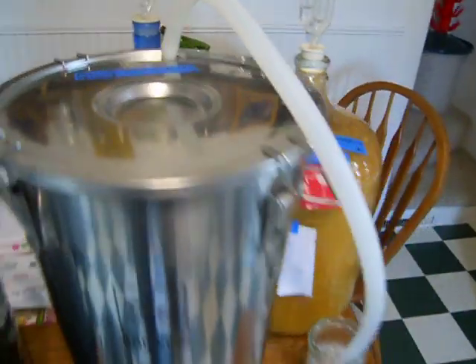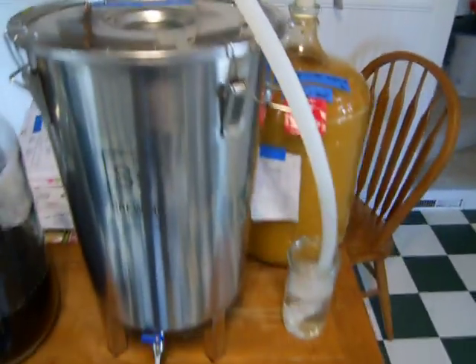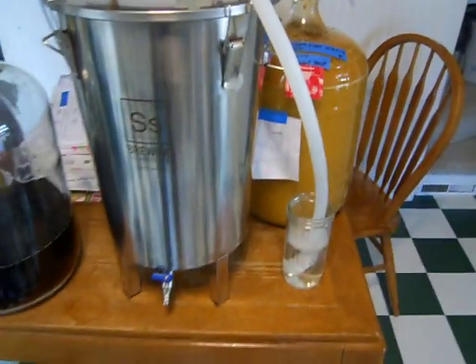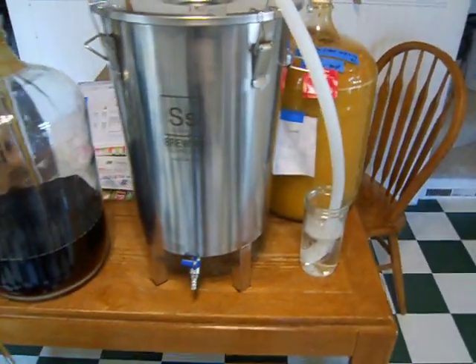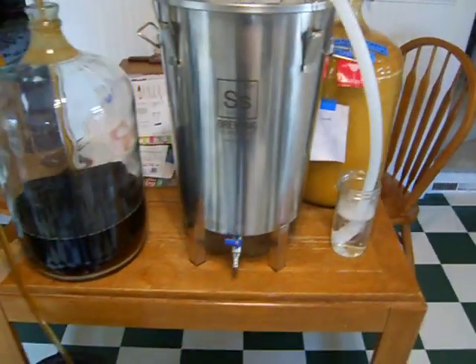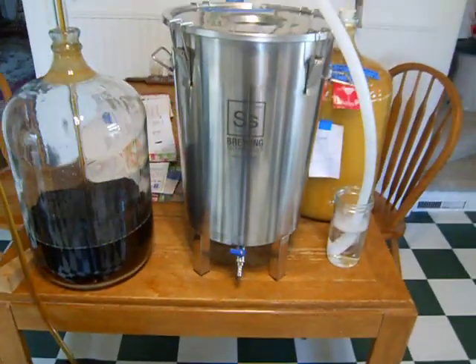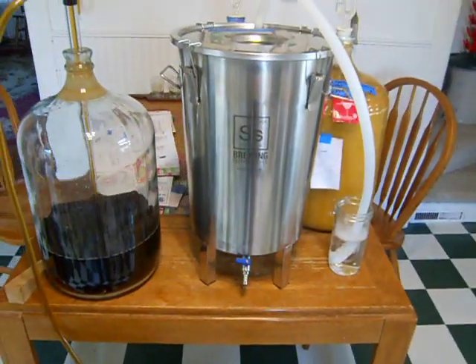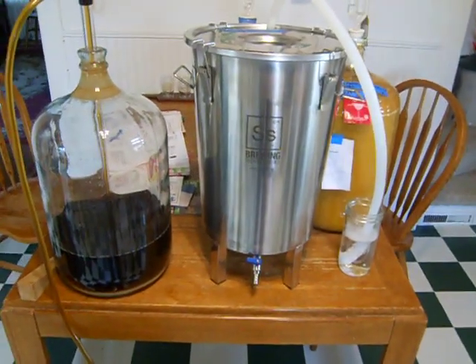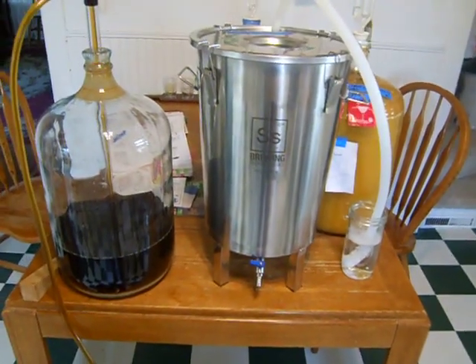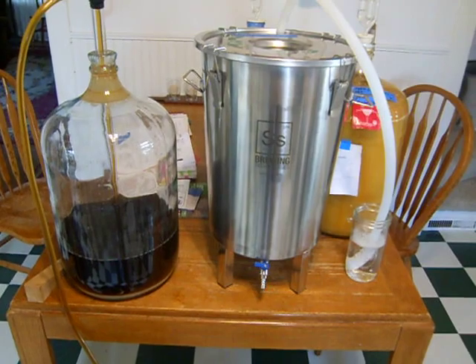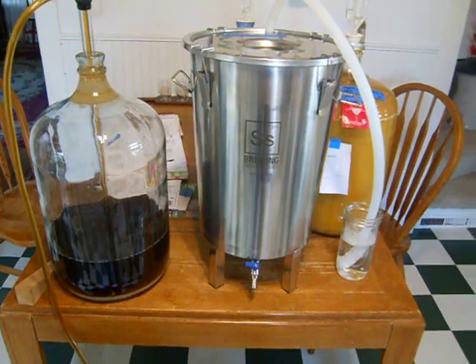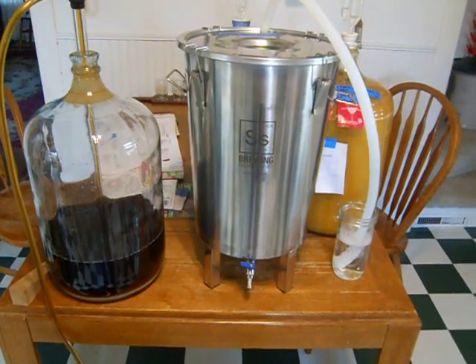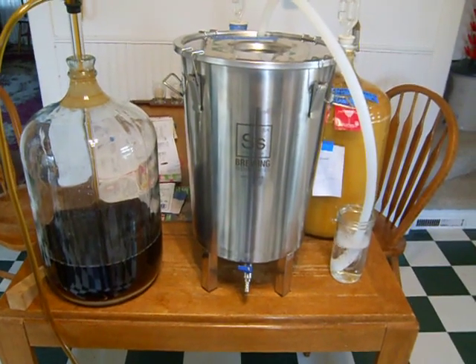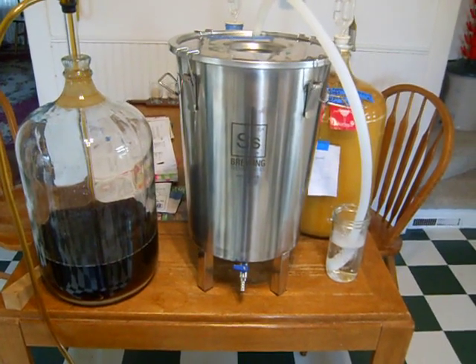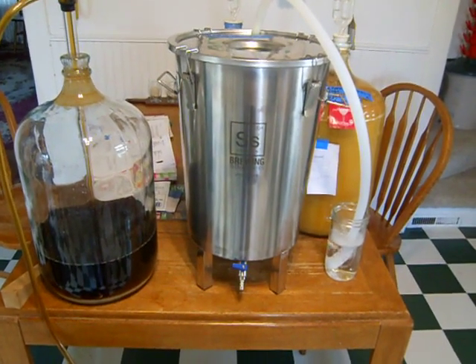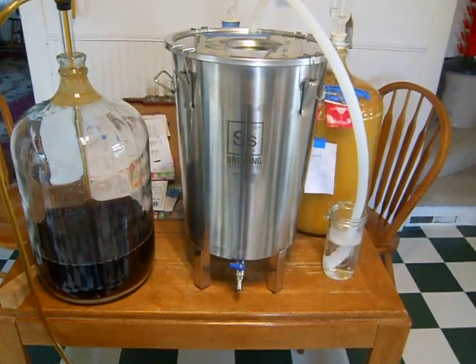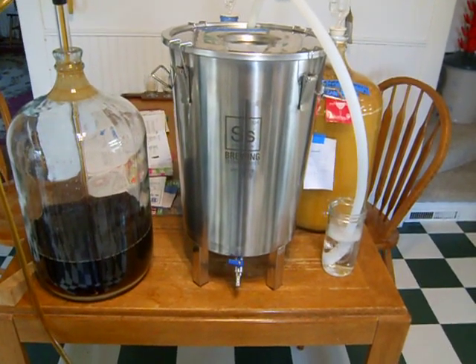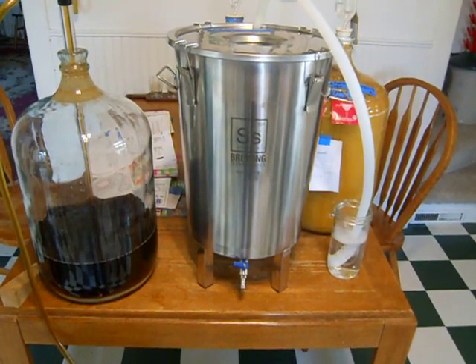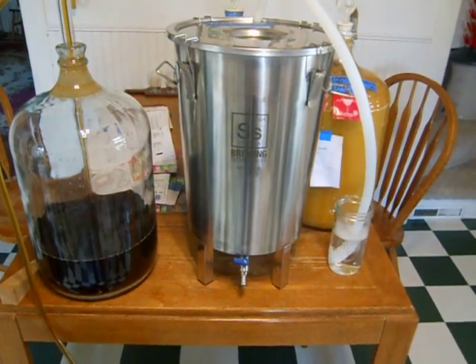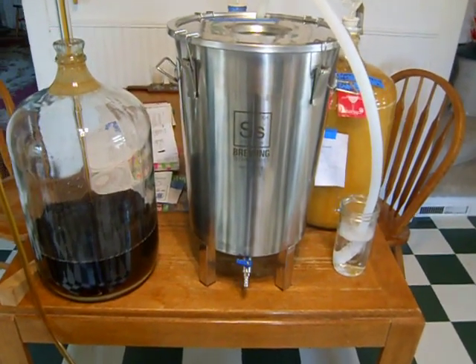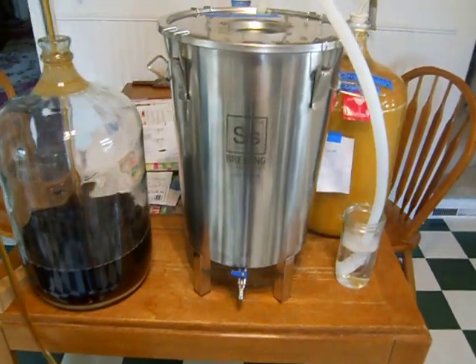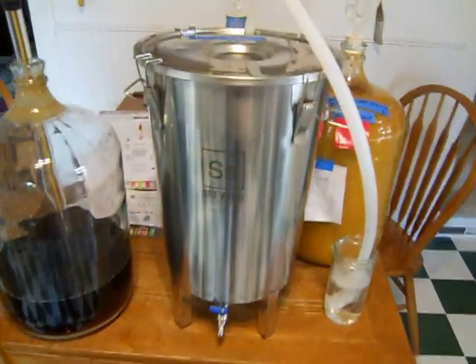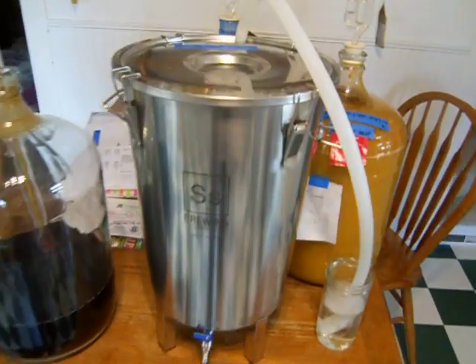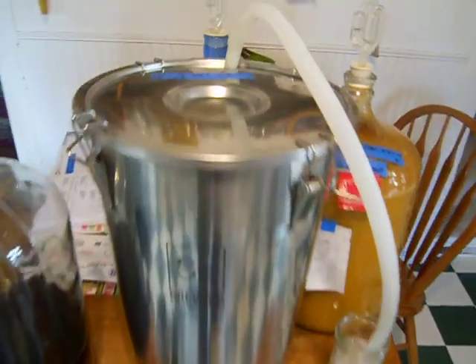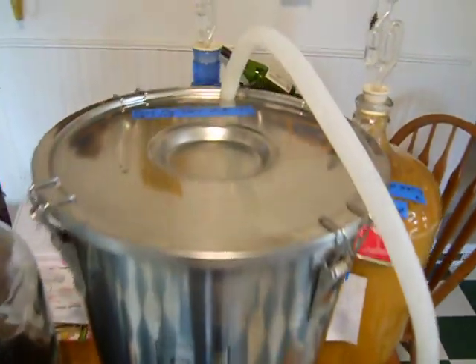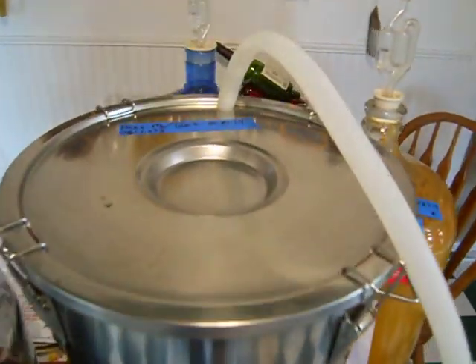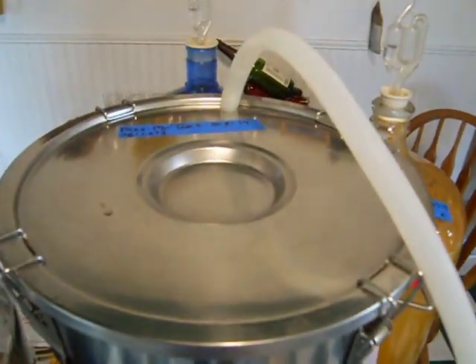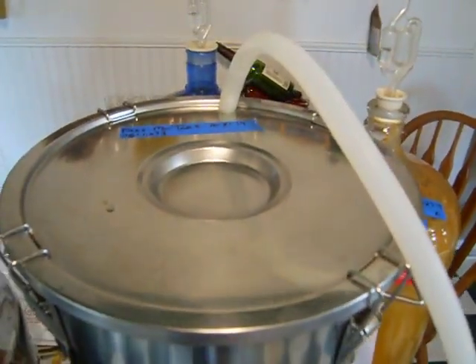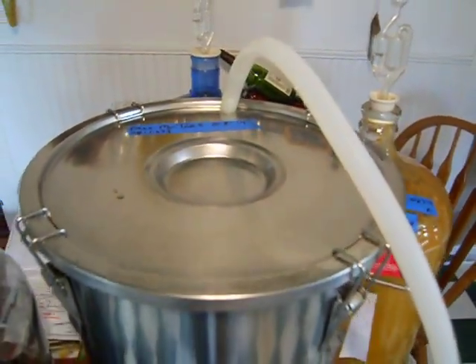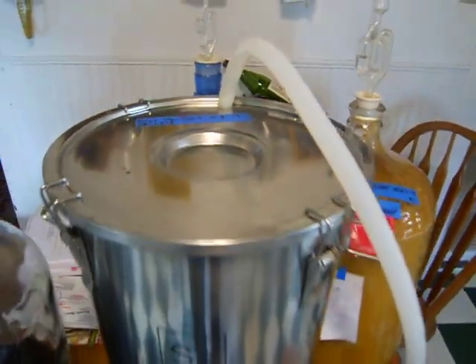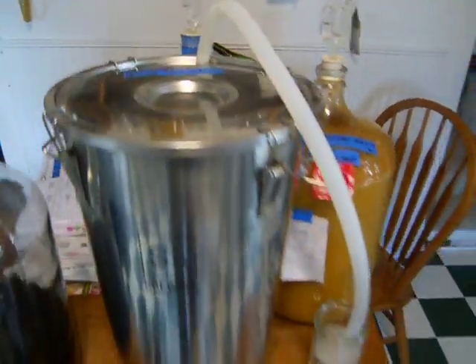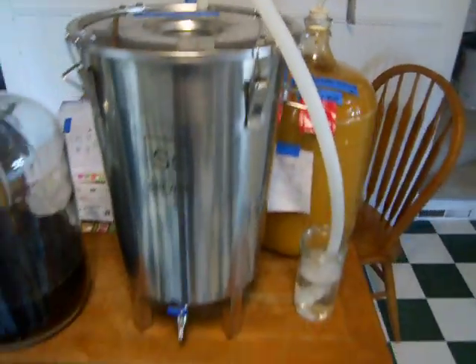Just wanted to show you some video of how I remedied — or S&S Technologies remedied — a problem that I had with the brew bucket. So it works great.